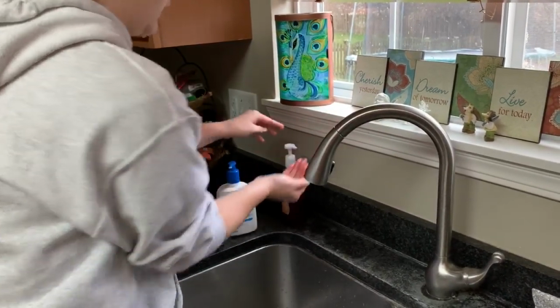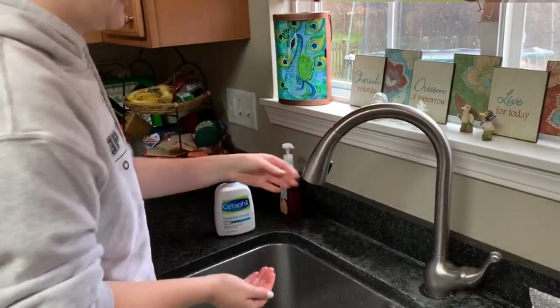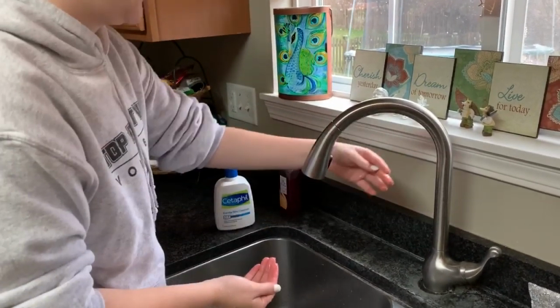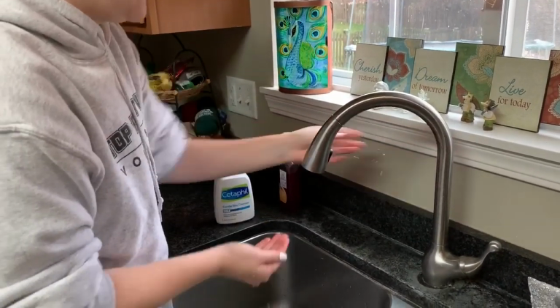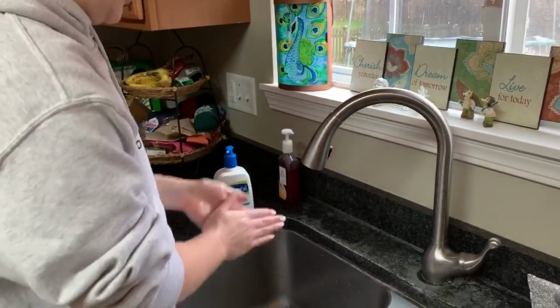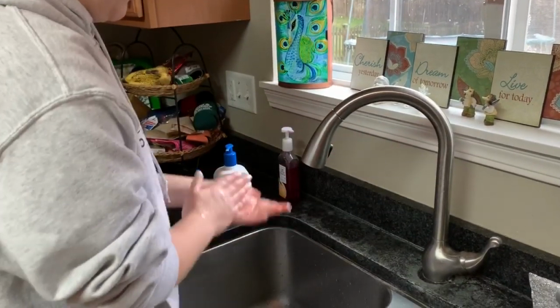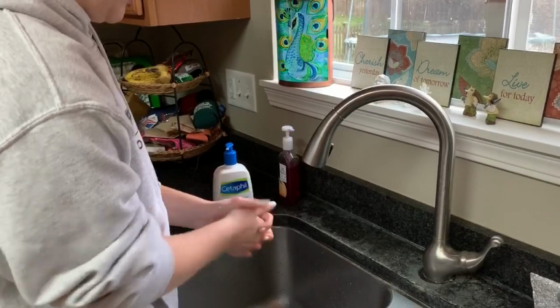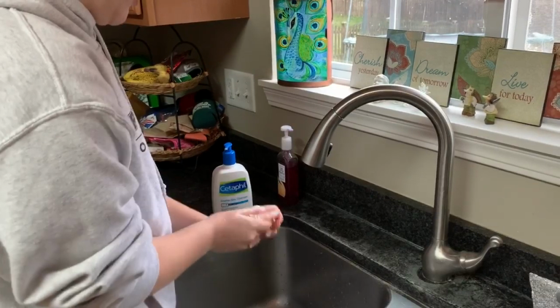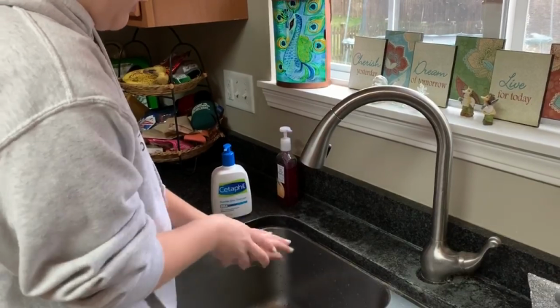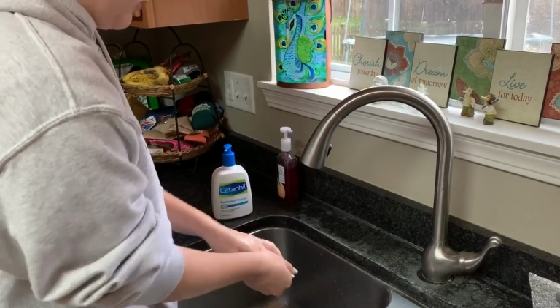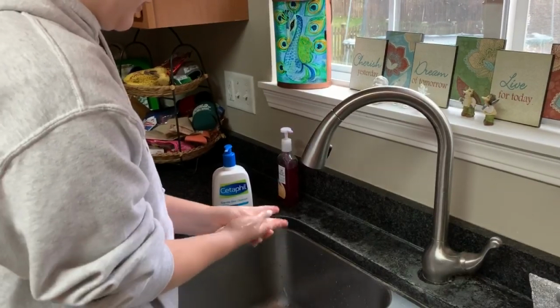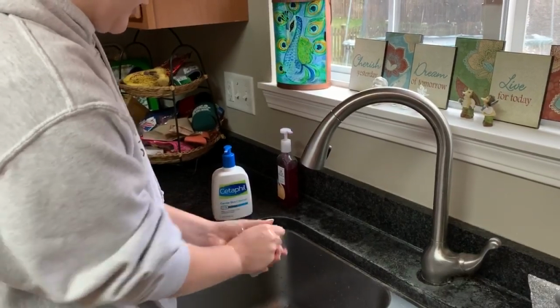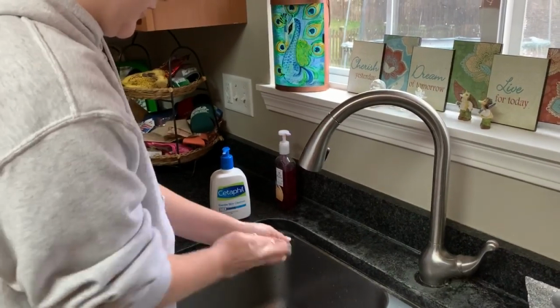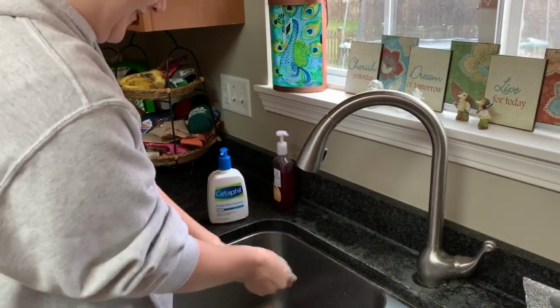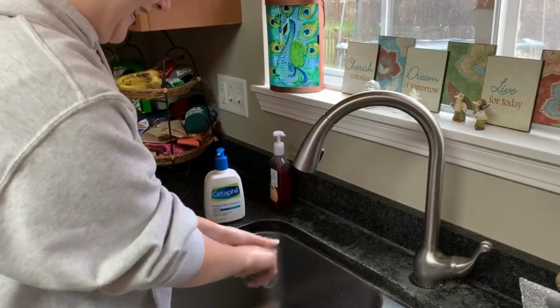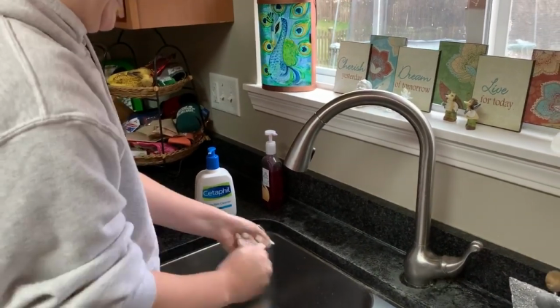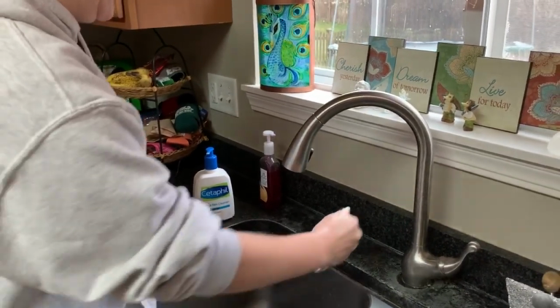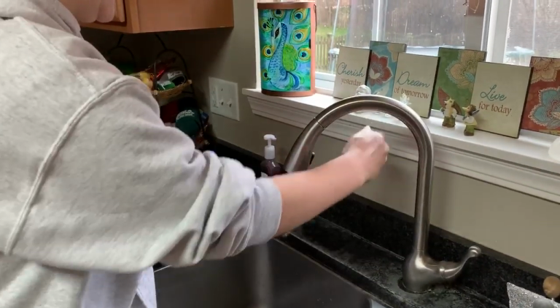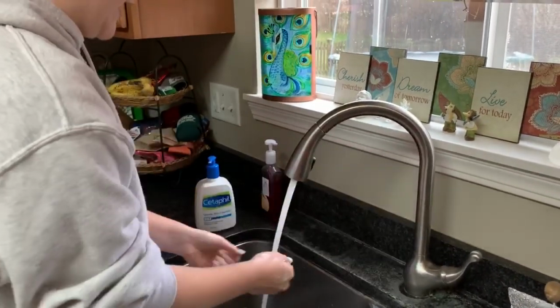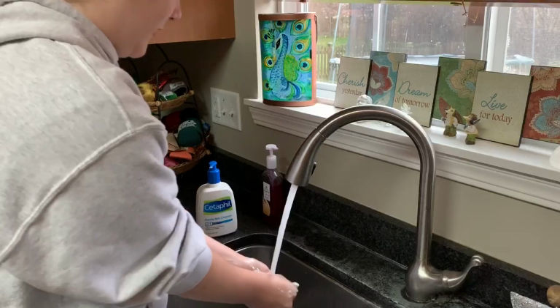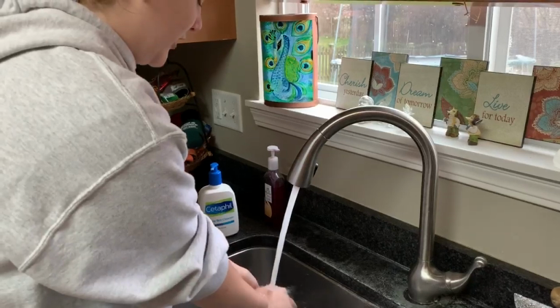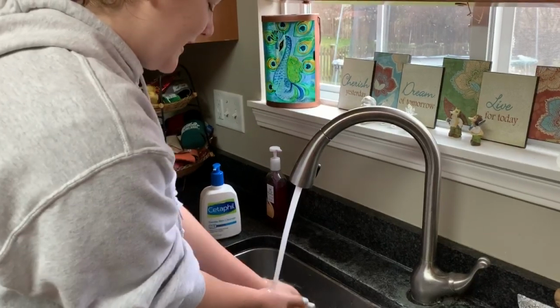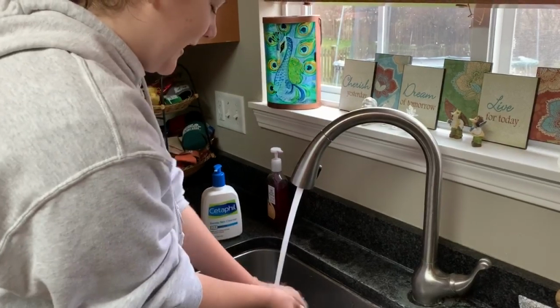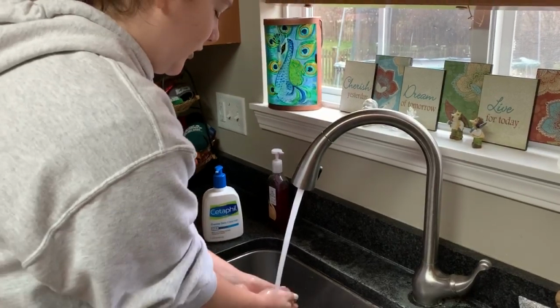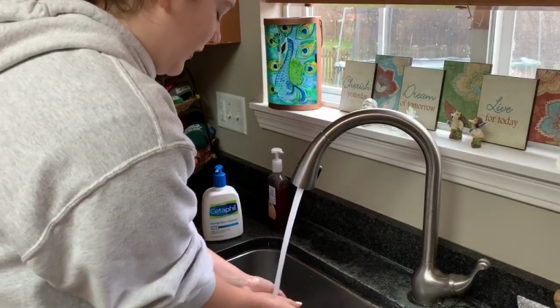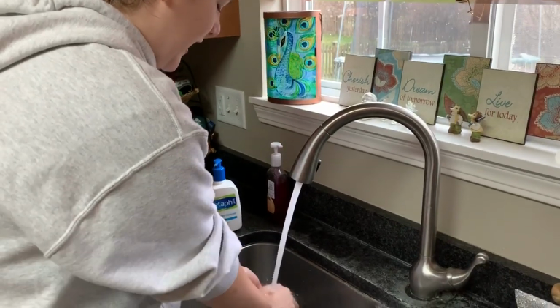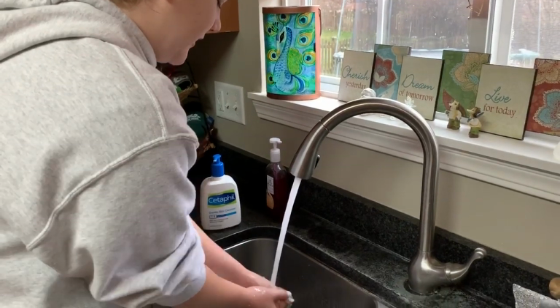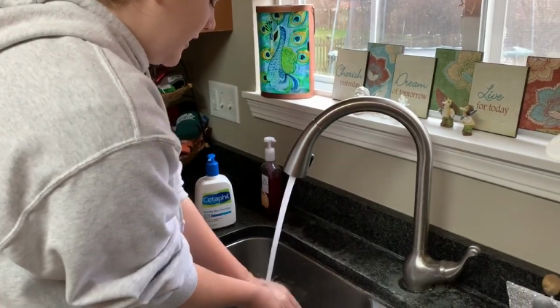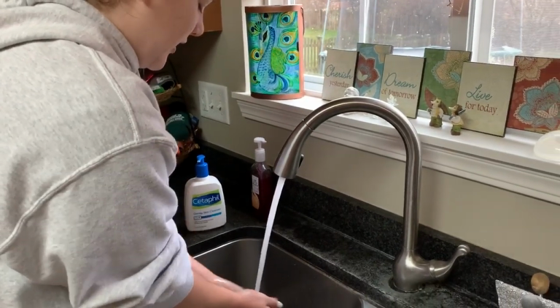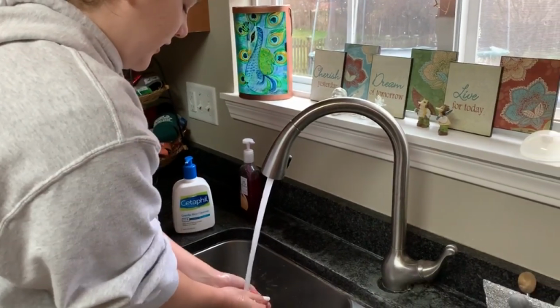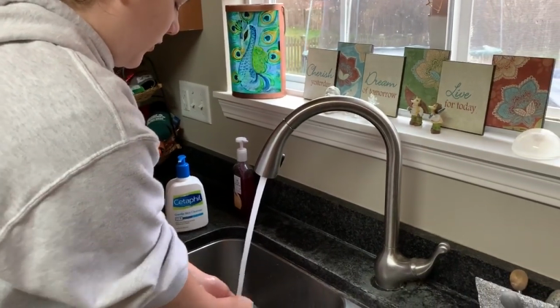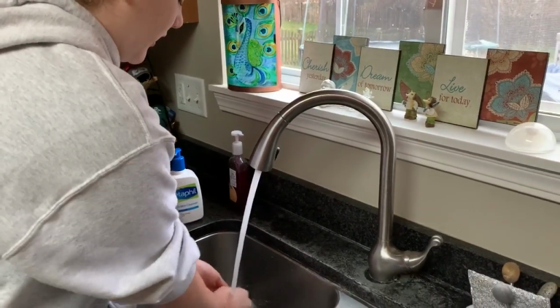You've got to say water, and then you rub the soap all over, lather it on, and then you turn the sink on, and for at least 20 seconds you rinse your hands underneath the water.